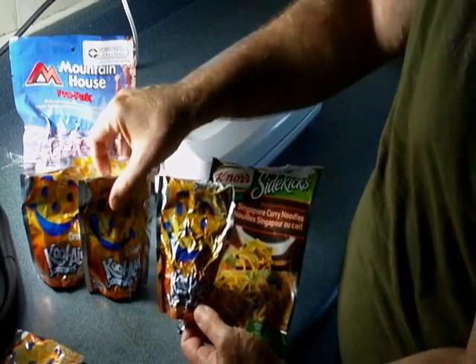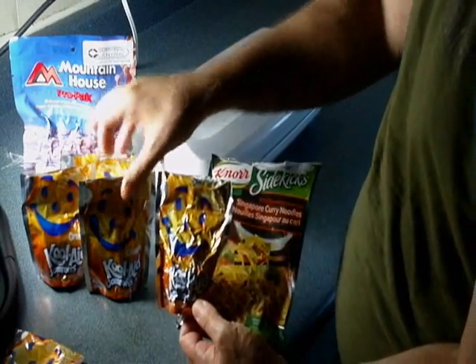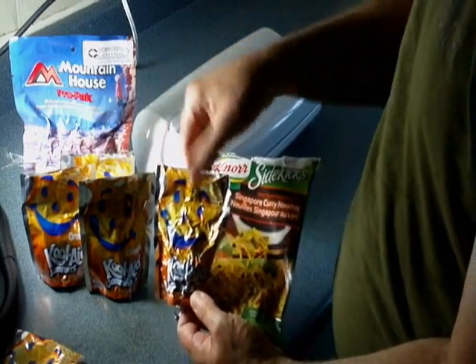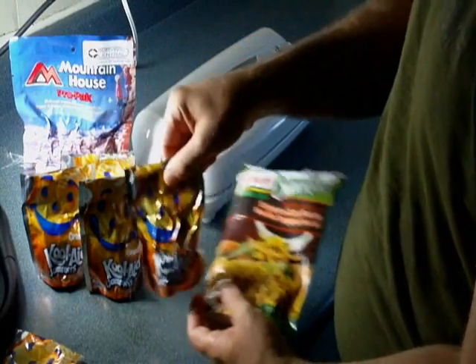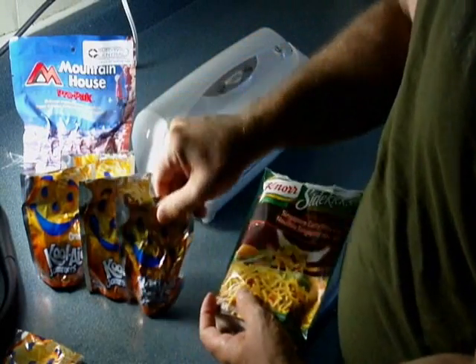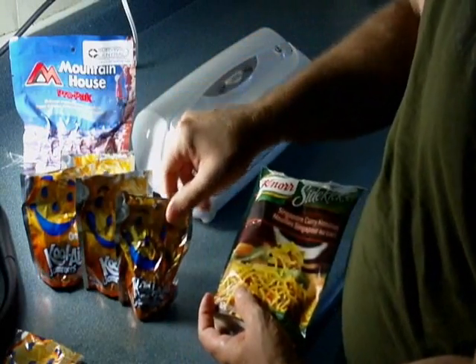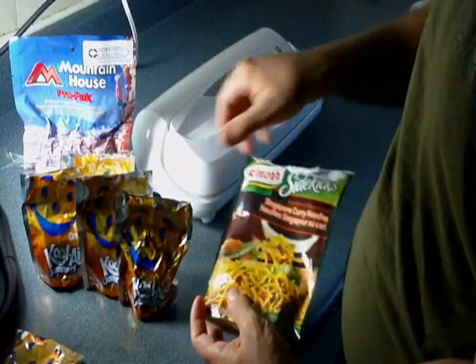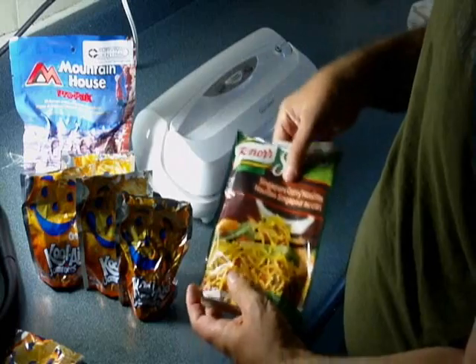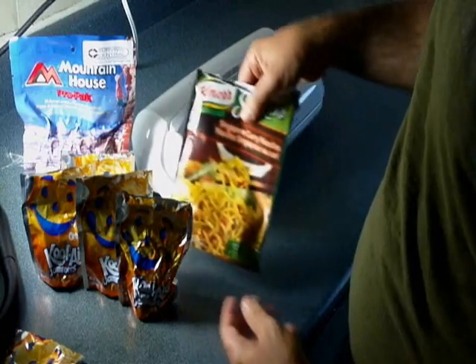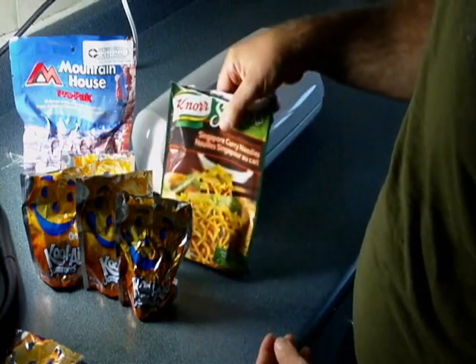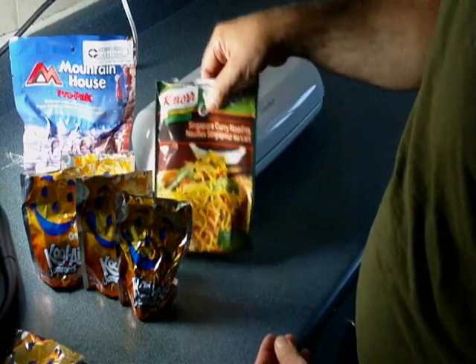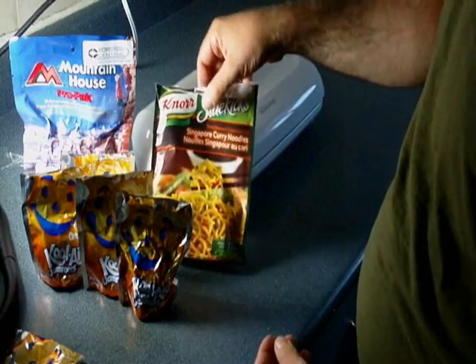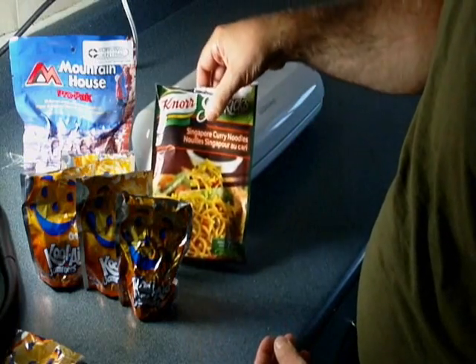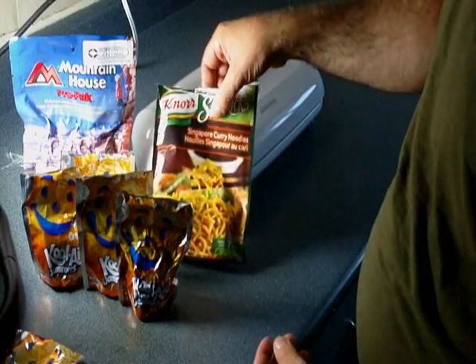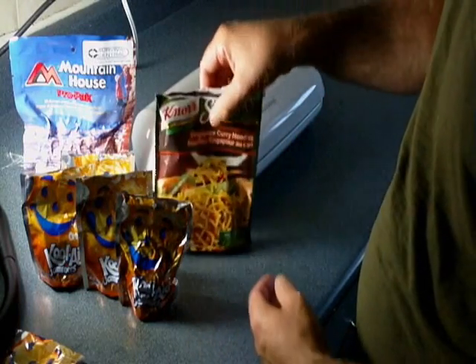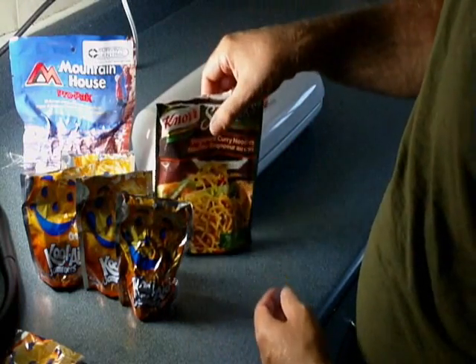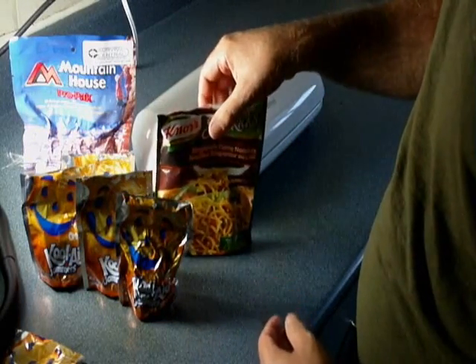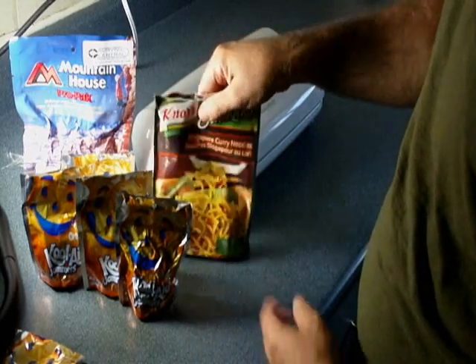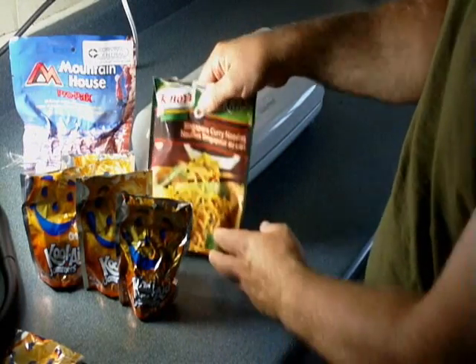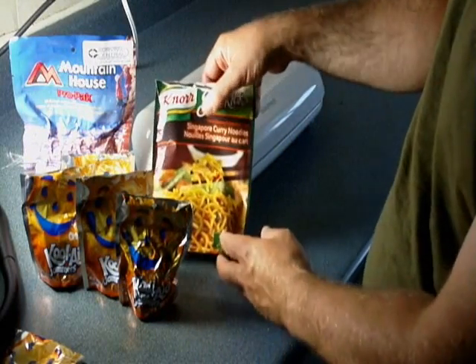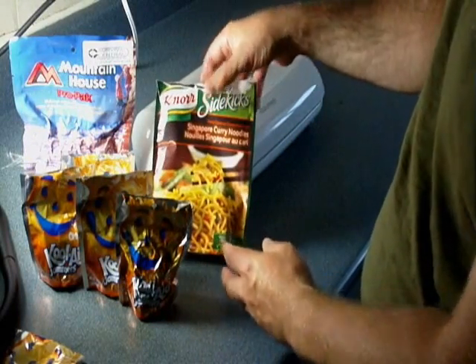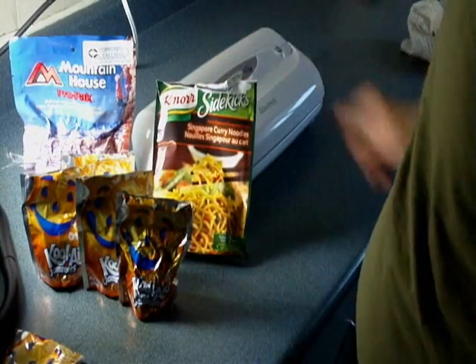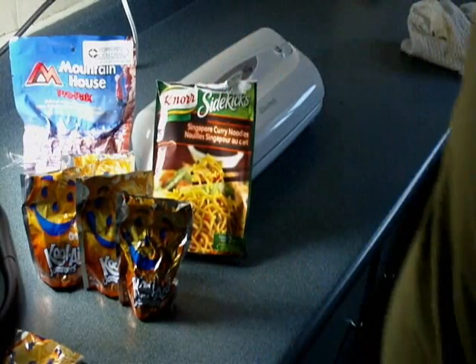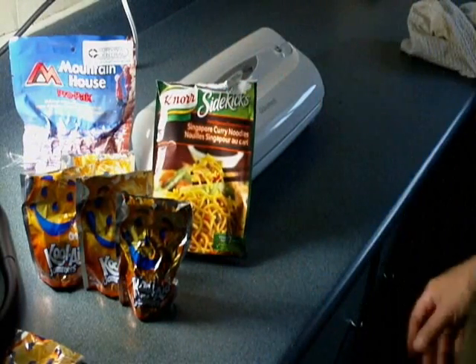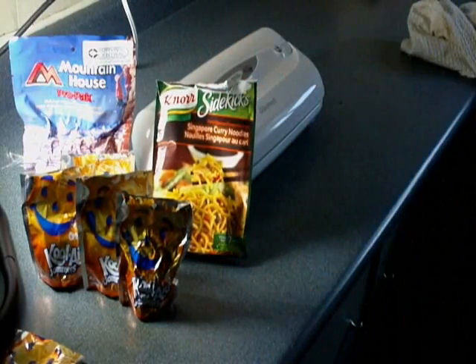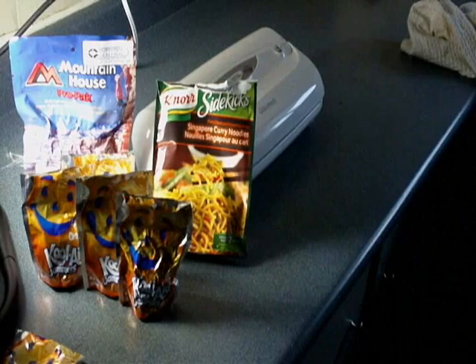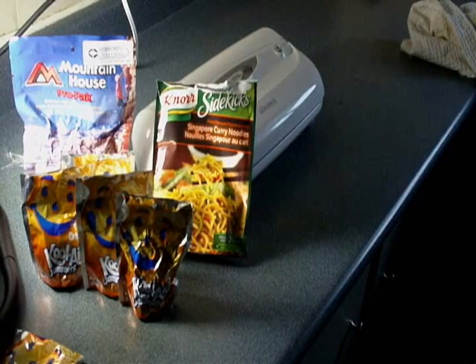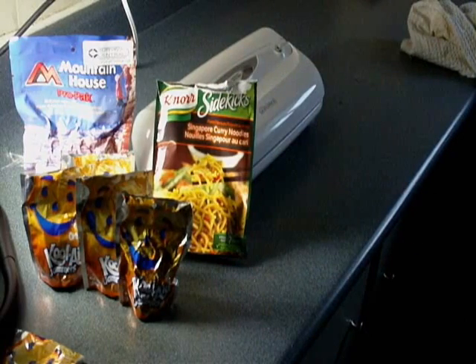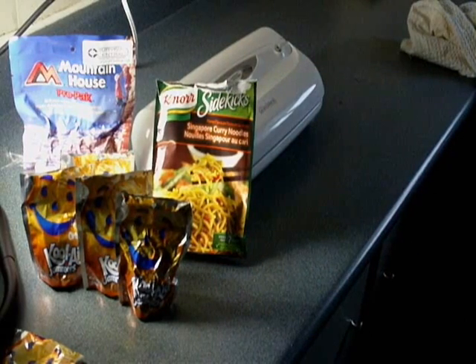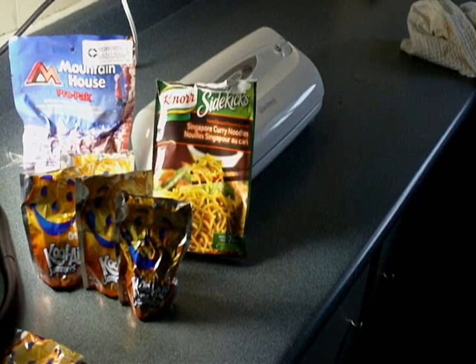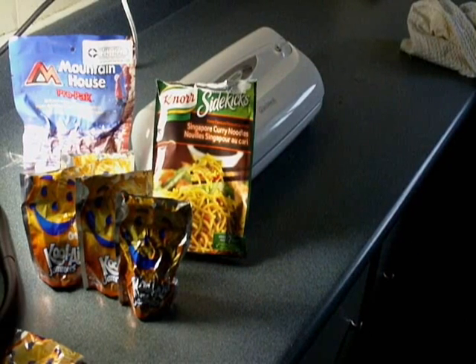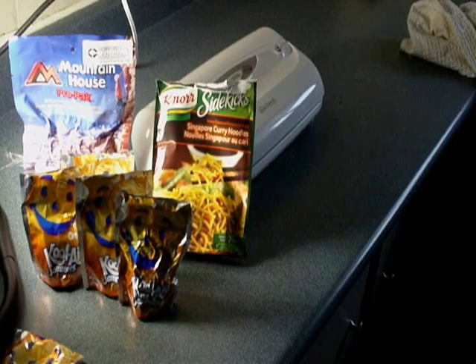Using Kool-Aid Tetra Packs — recycled Tetra Packs that your kids would normally just throw away. They are made of Mylar, and I'll show you how to do it.